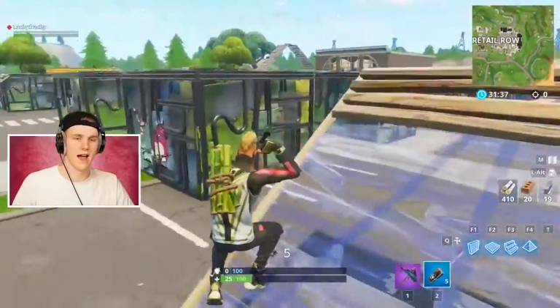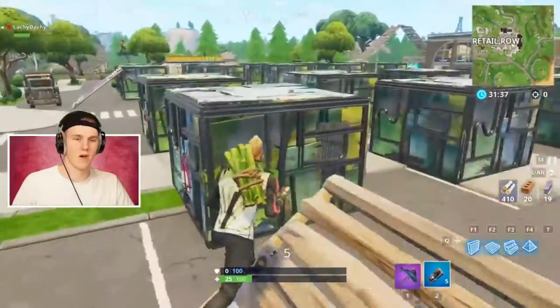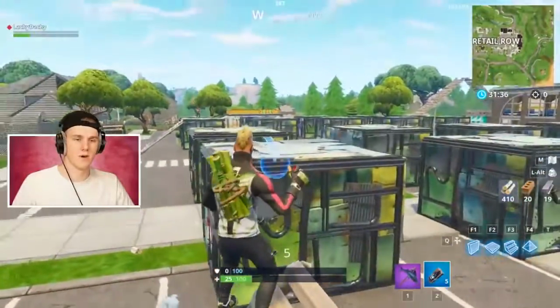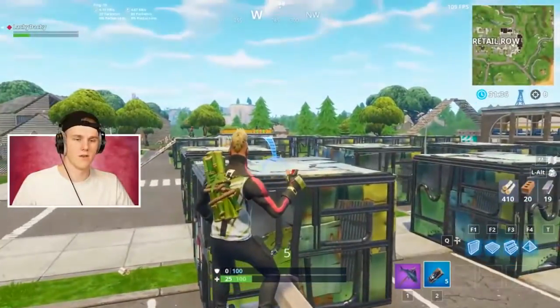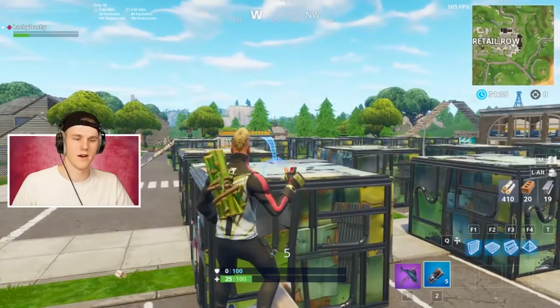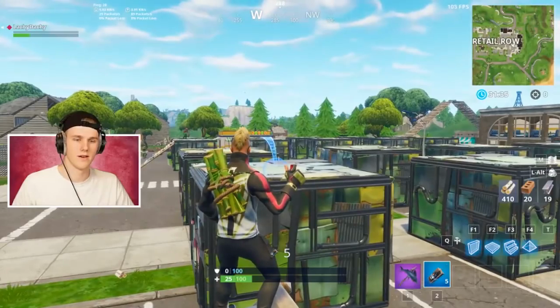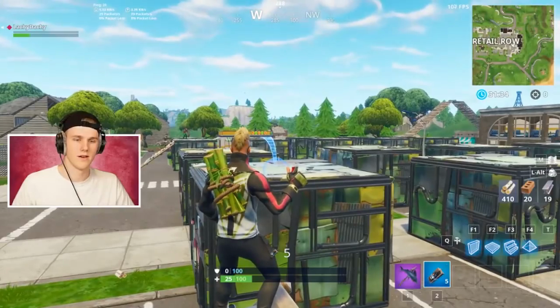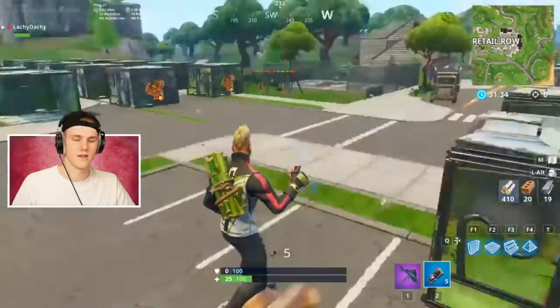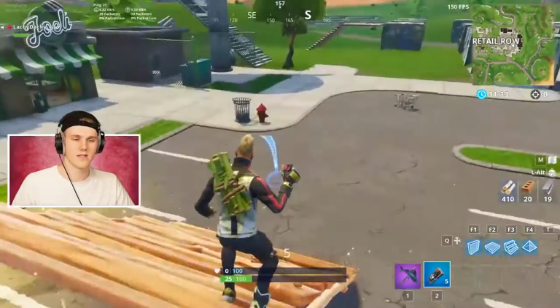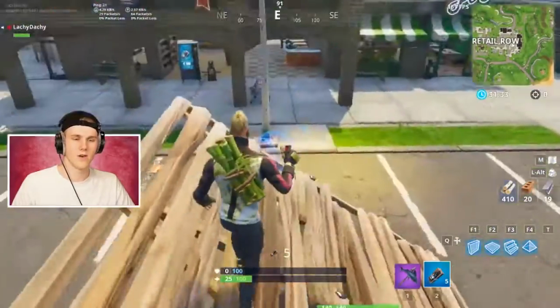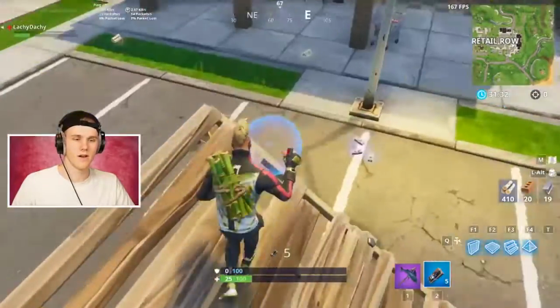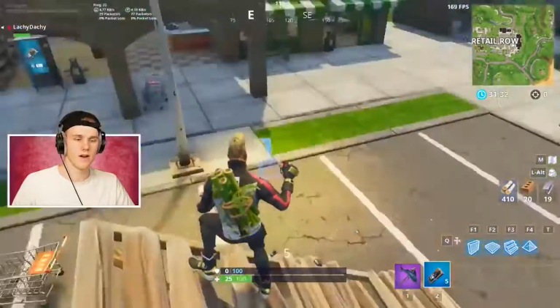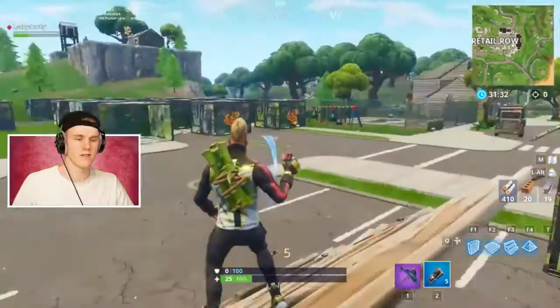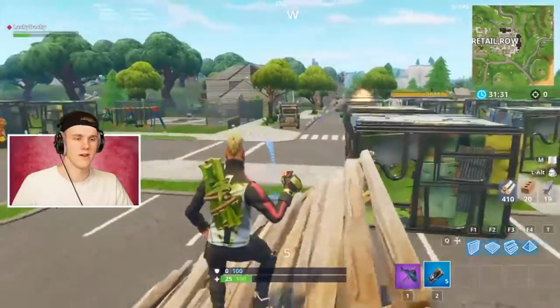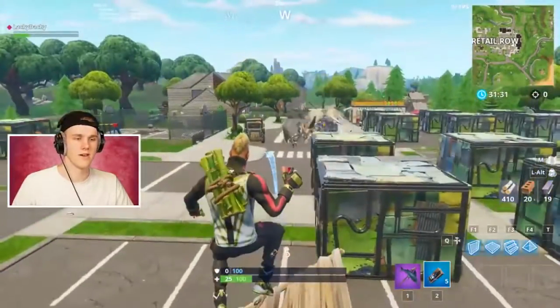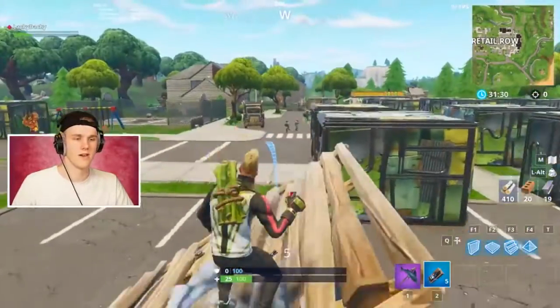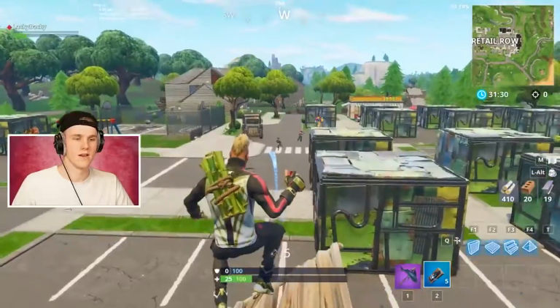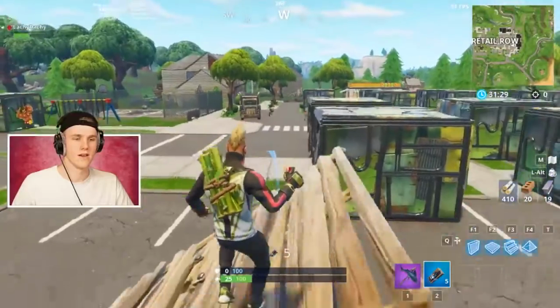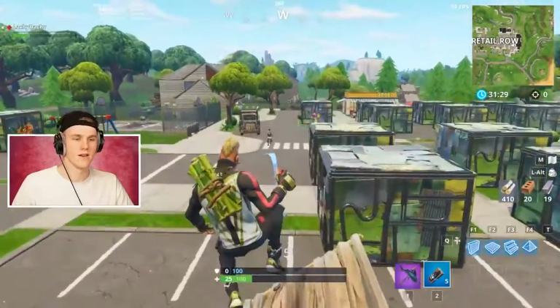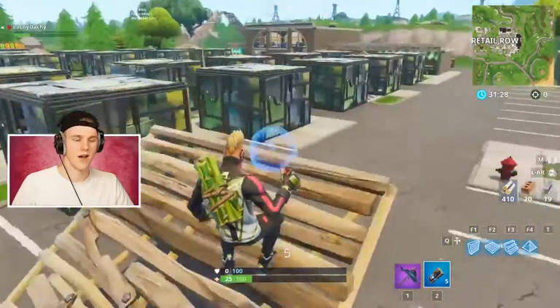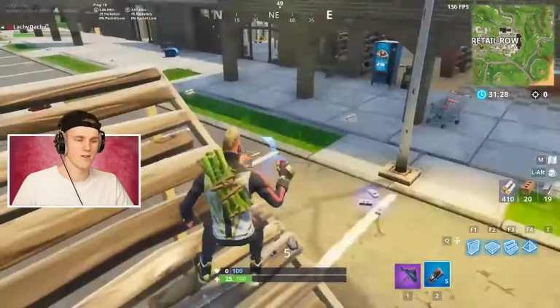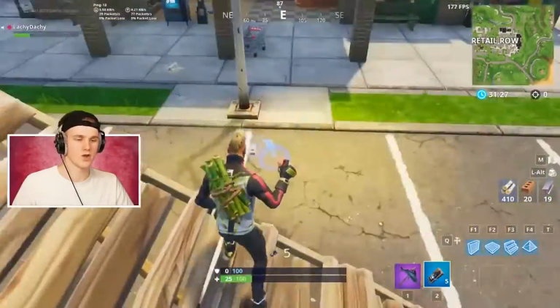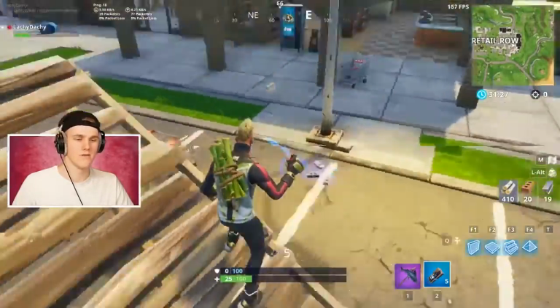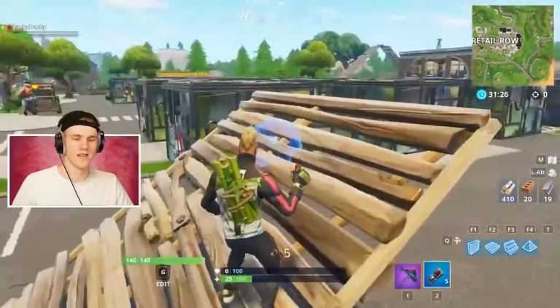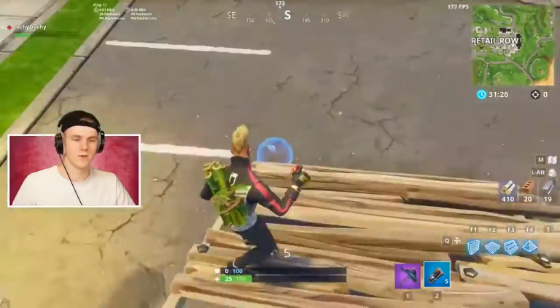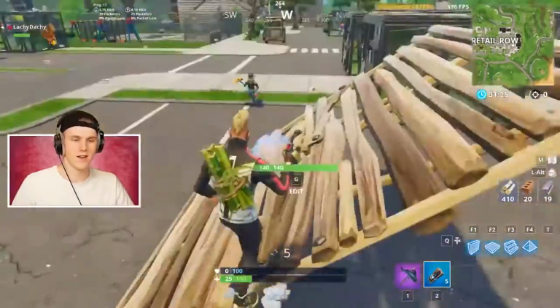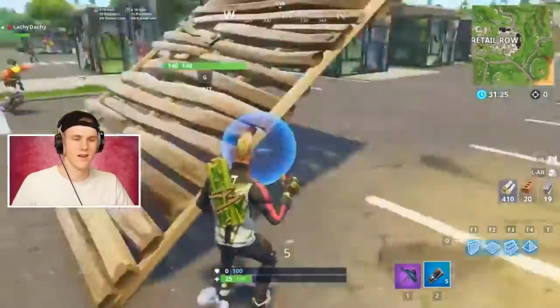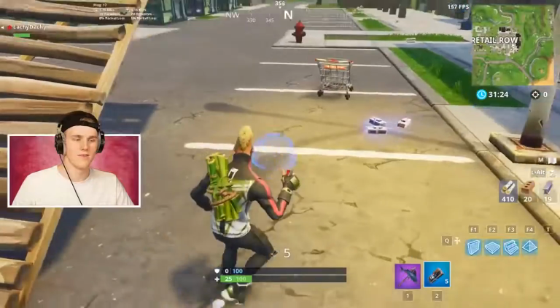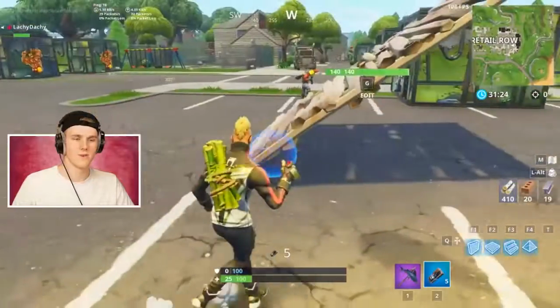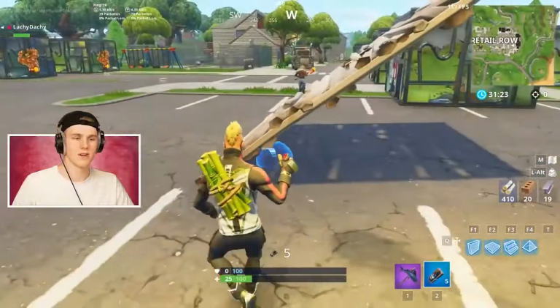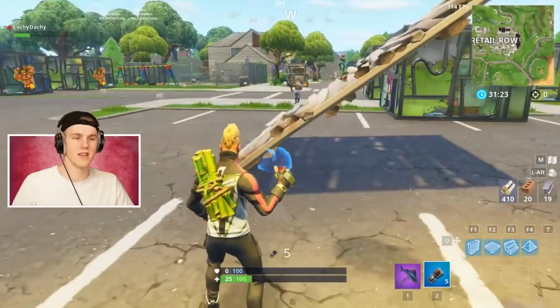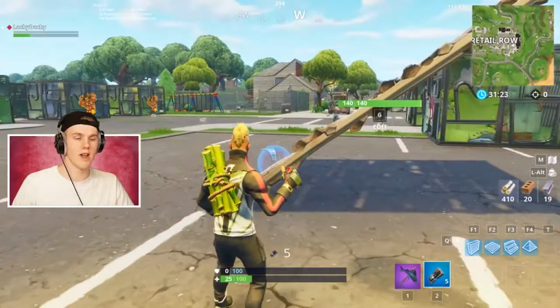I'm going for this one. Can I get some C4? I have no C4. Preston, they're all by the vending machine. They're here, Preston. Over here. I thought you guys were getting C4. No, you gotta get your own C4. It's all on the ground. I bought it all. It's all on the ground. Preston, you're over here. Preston, where are you going?